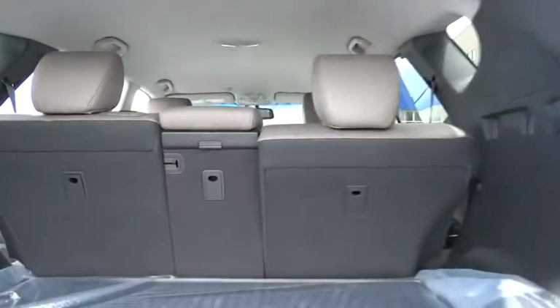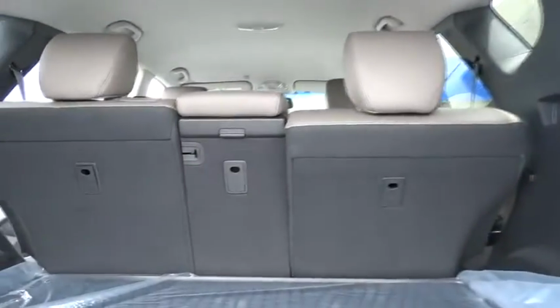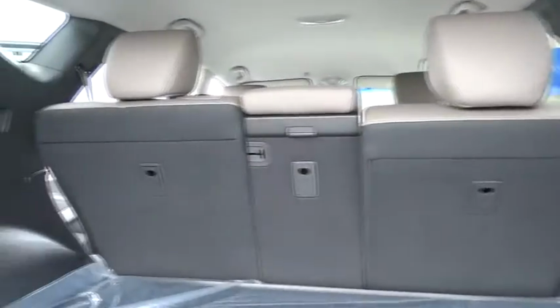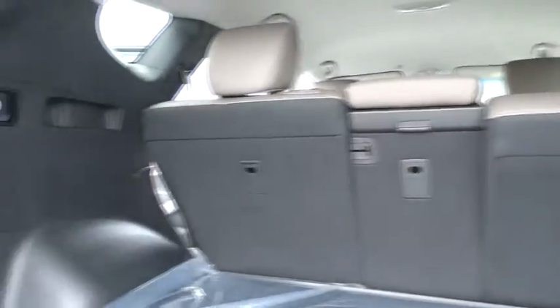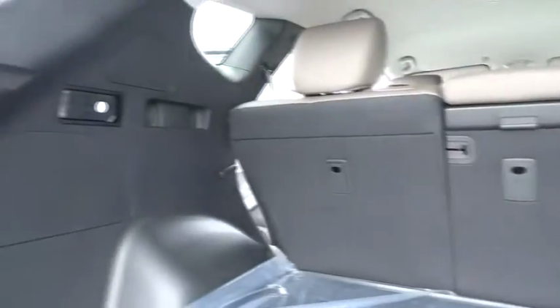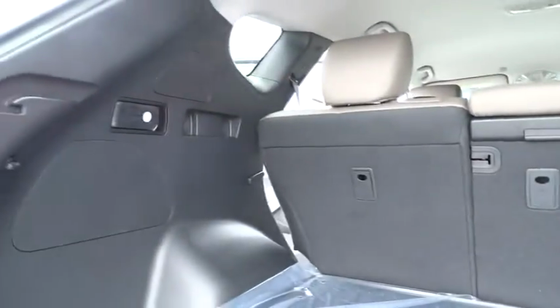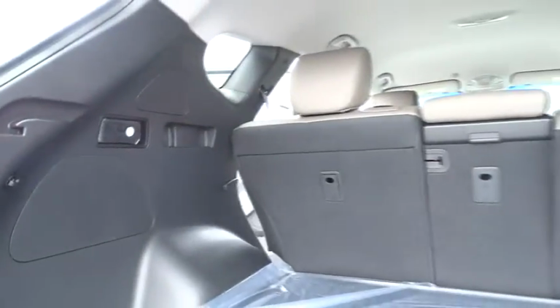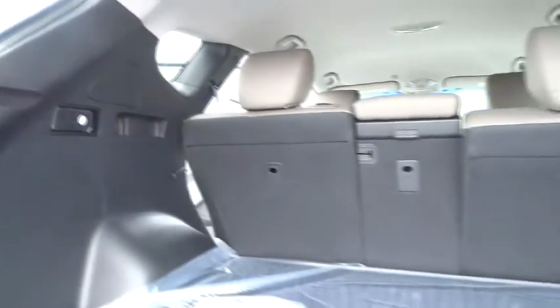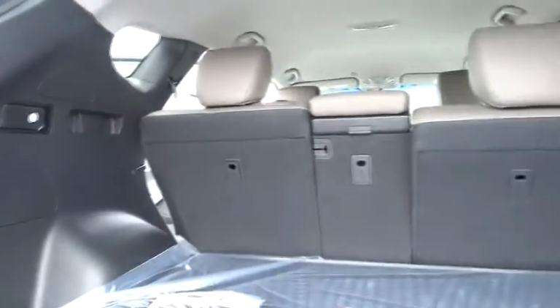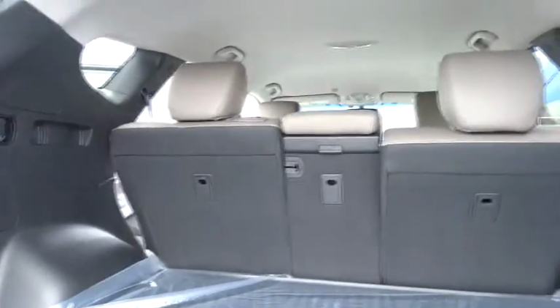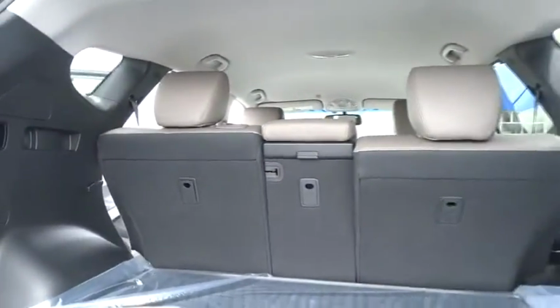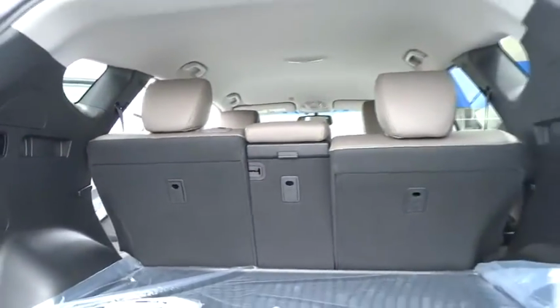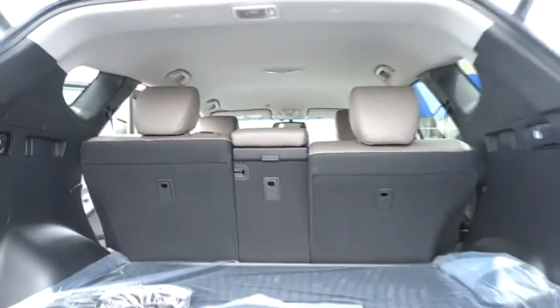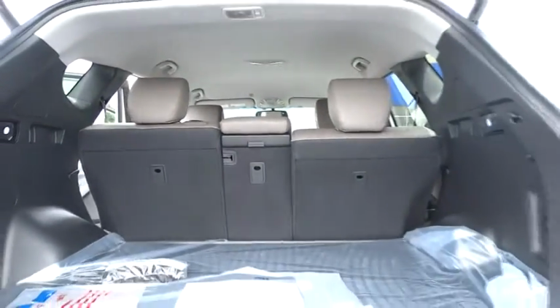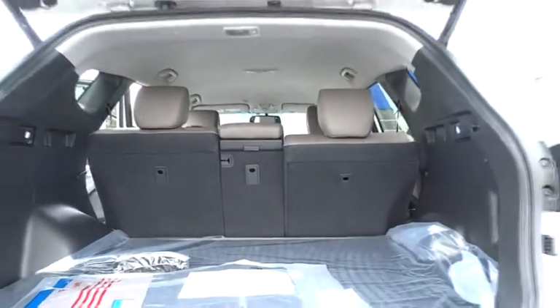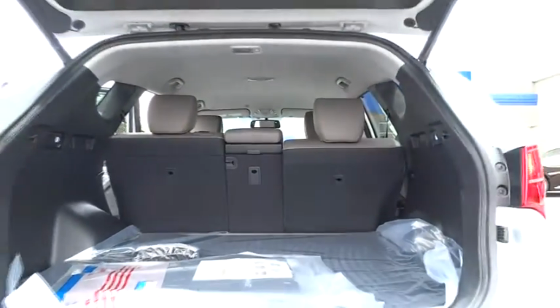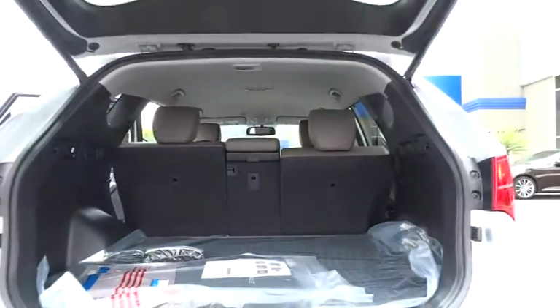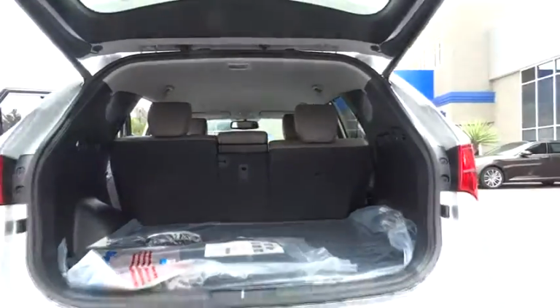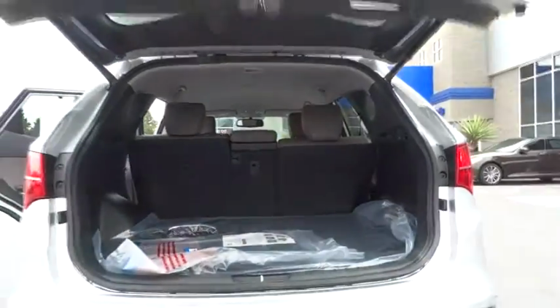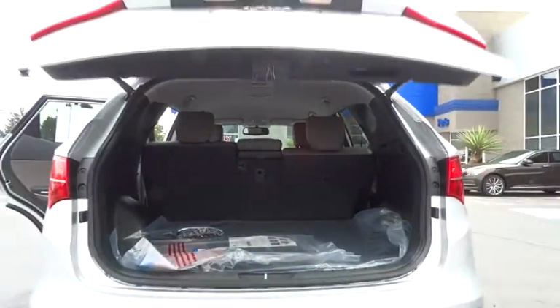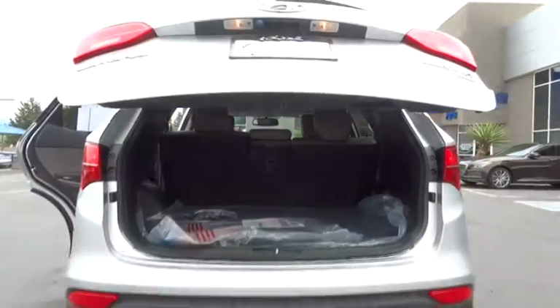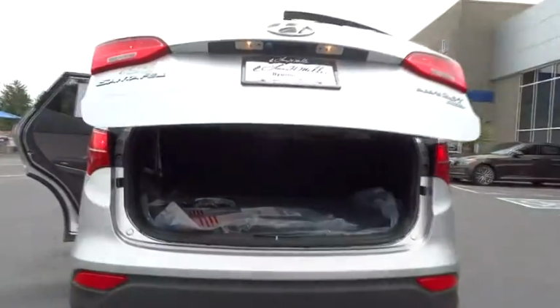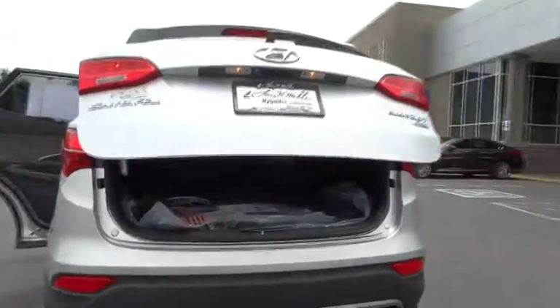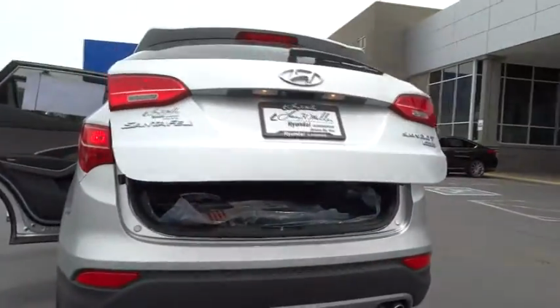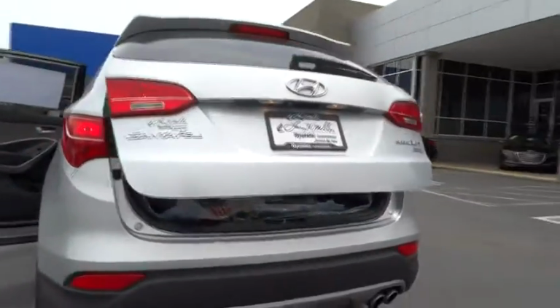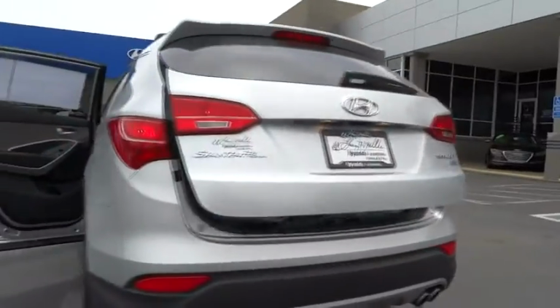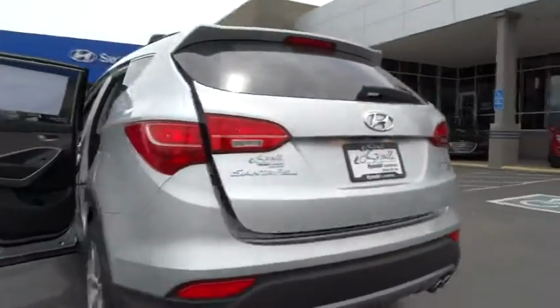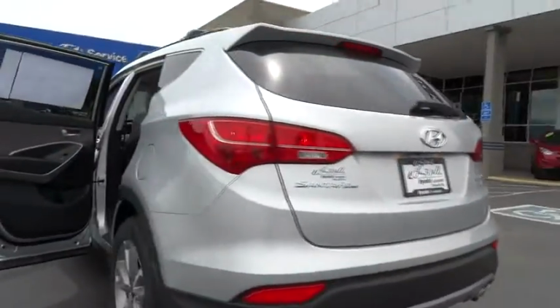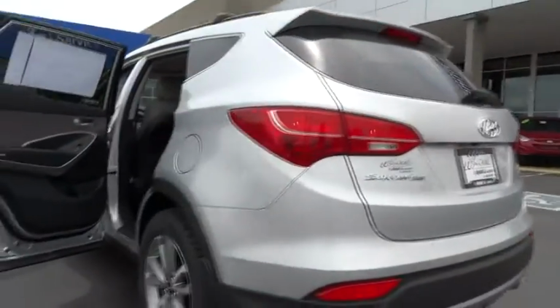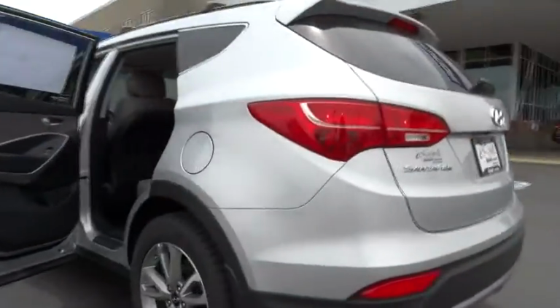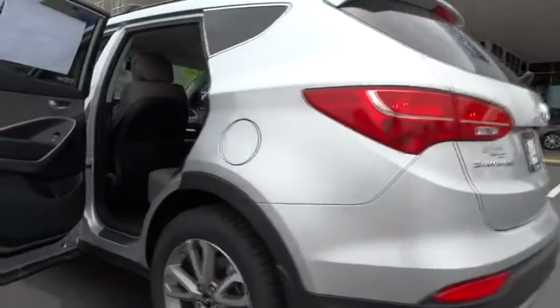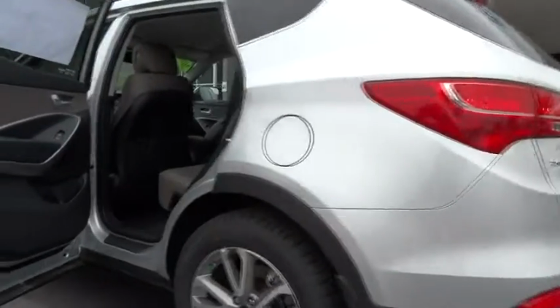Driver airbag. Adjustable steering wheel. Power steering. Keyless entry. Aluminum wheels. Cruise control. Auto dimming rear view mirror. PPO. Four-wheel disc brakes. Universal garage door opener.